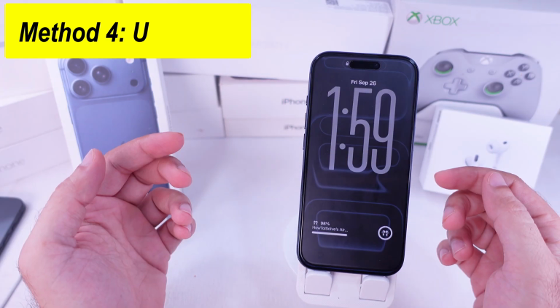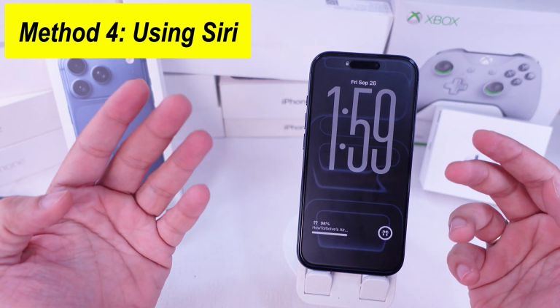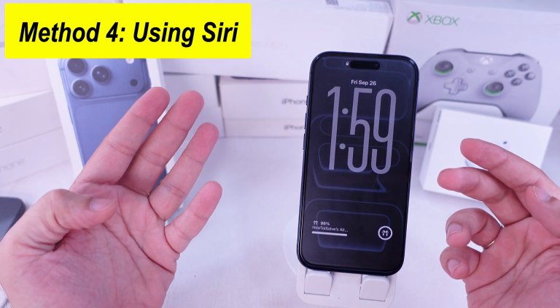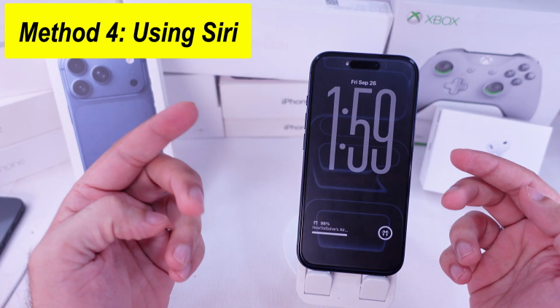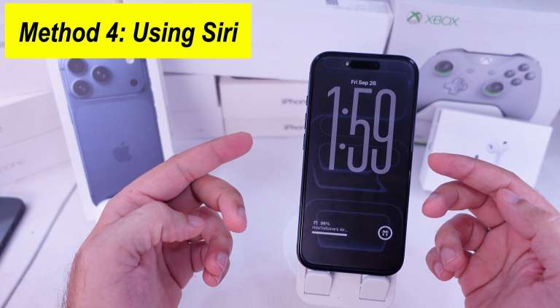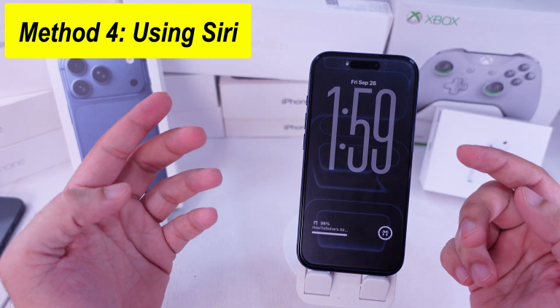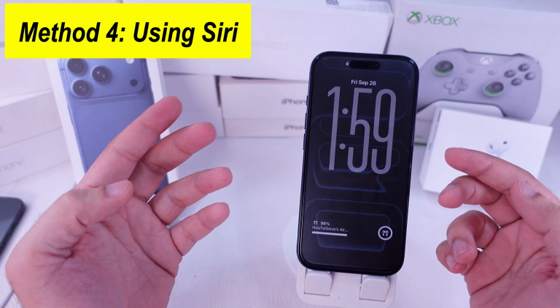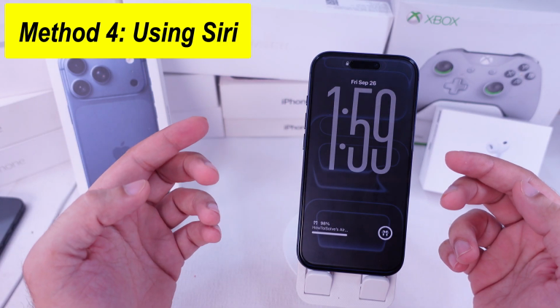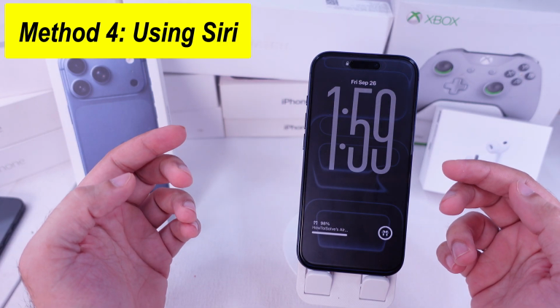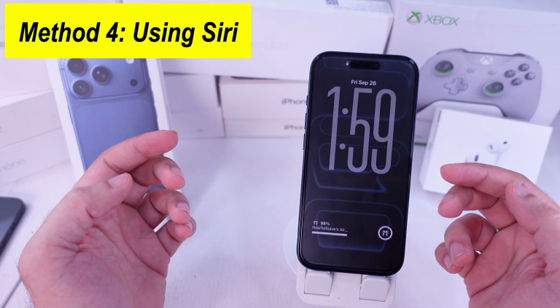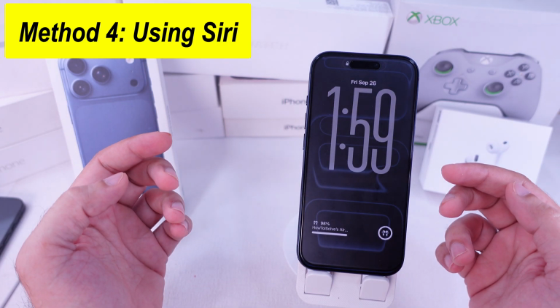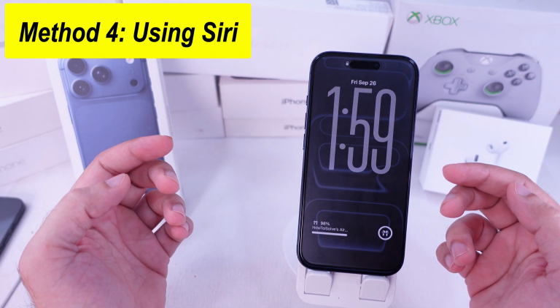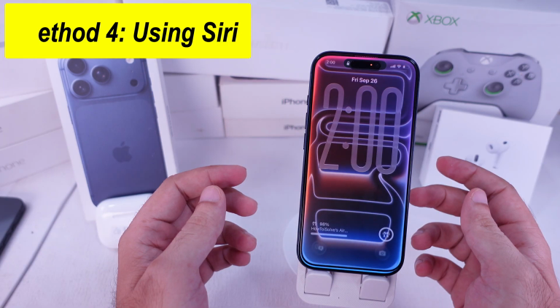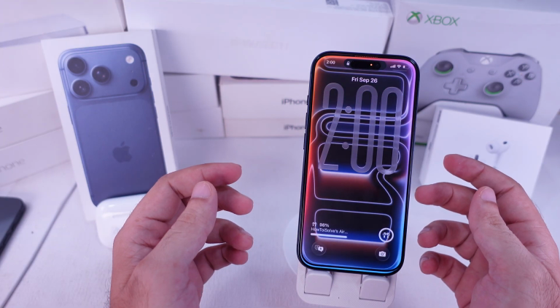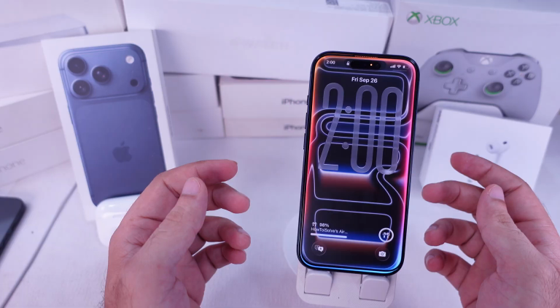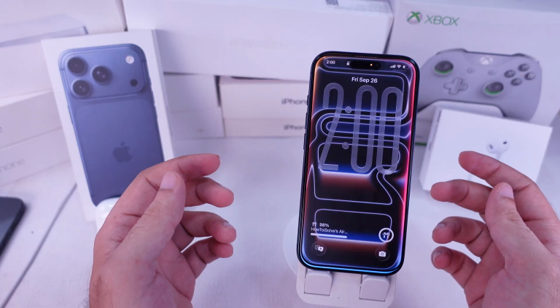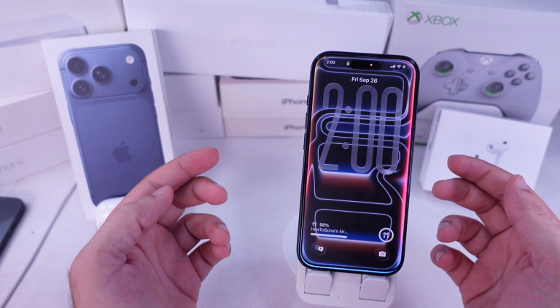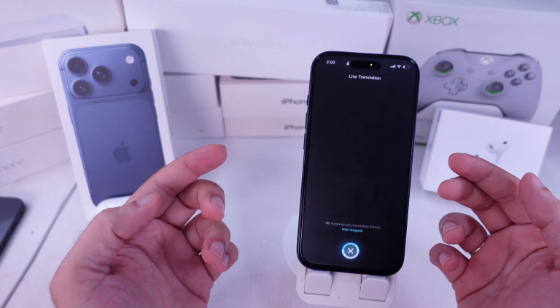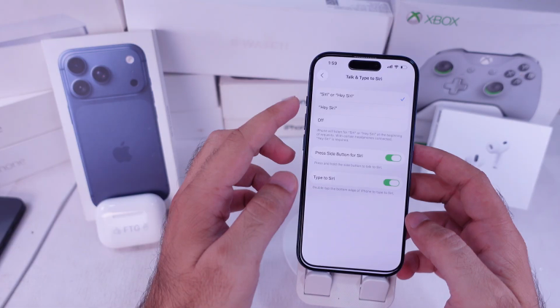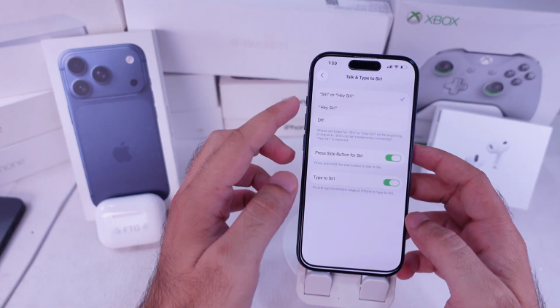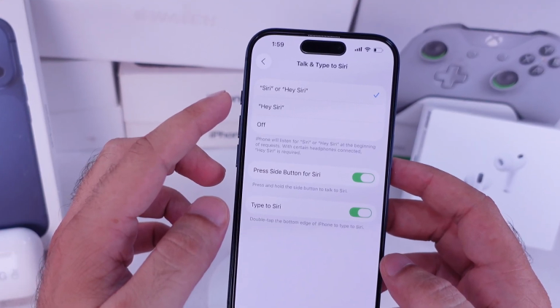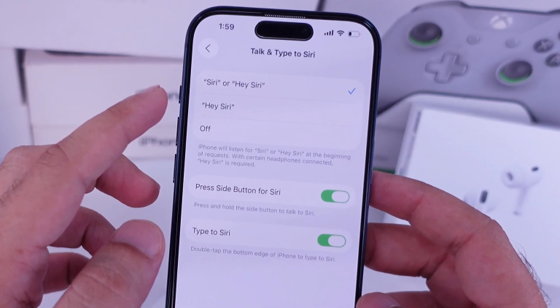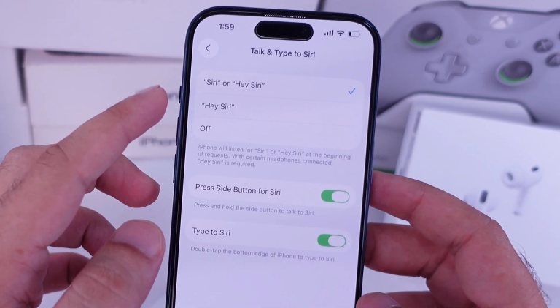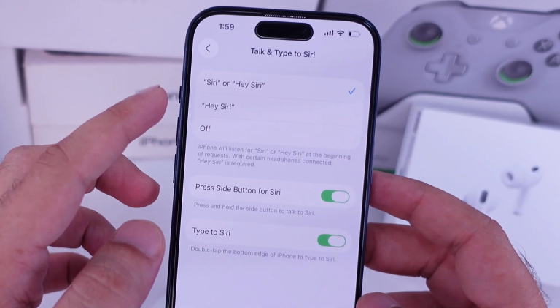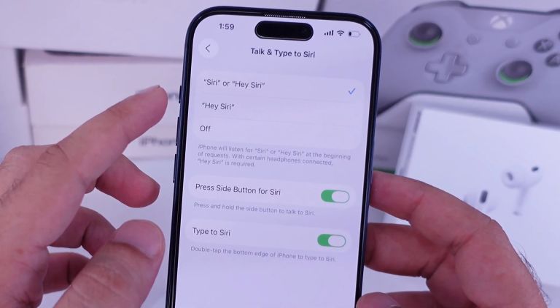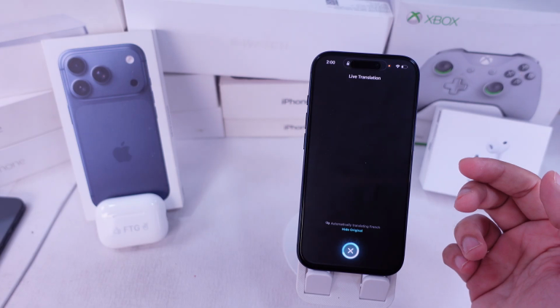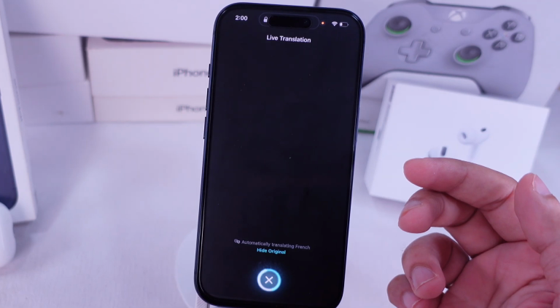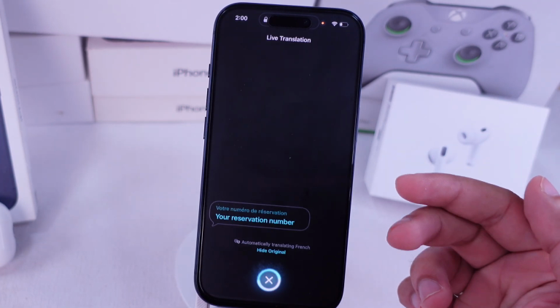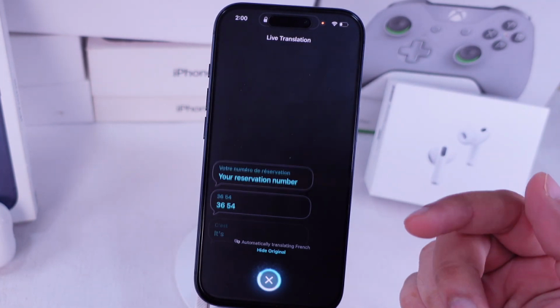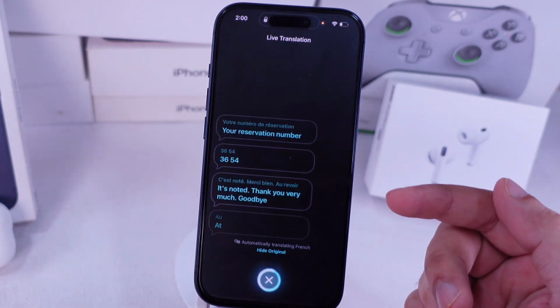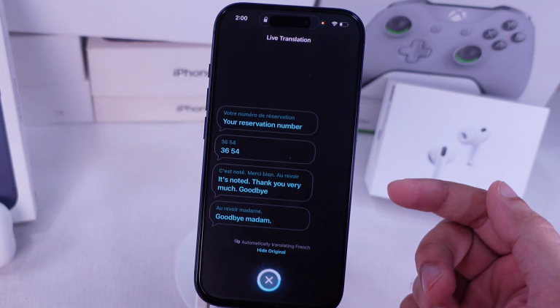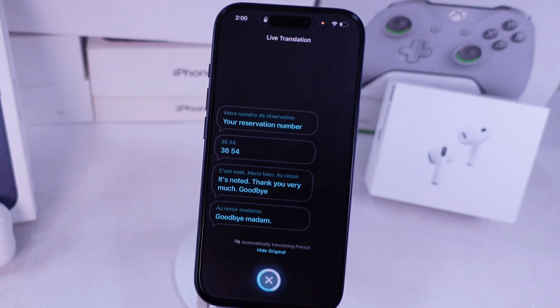The fourth way is using Siri. Just say, "Siri, Start Live Translation." If Siri isn't set up, you'll need to turn on Hey Siri first. Once it's ready, your iPhone automatically starts Live Translate and shows it on screen.